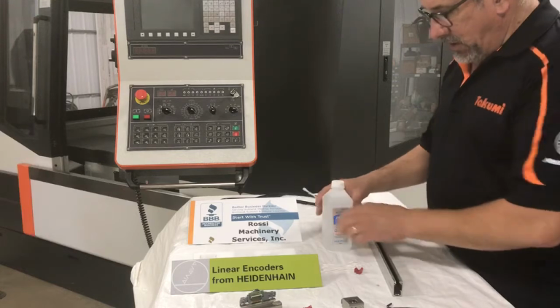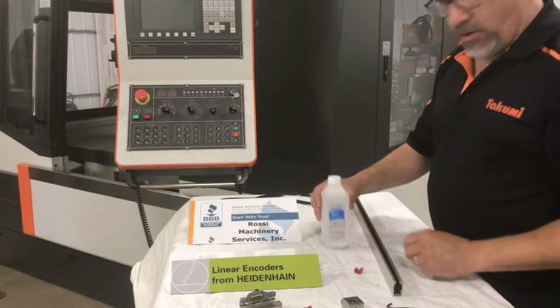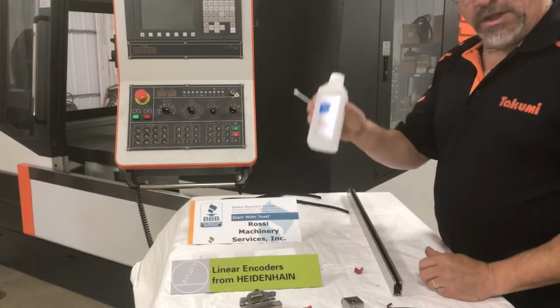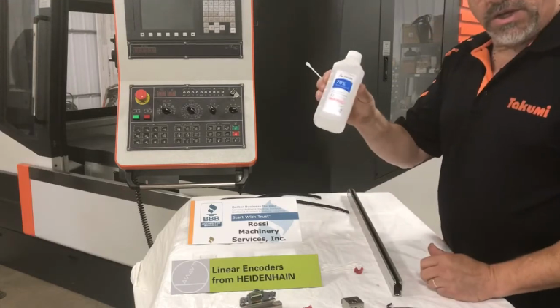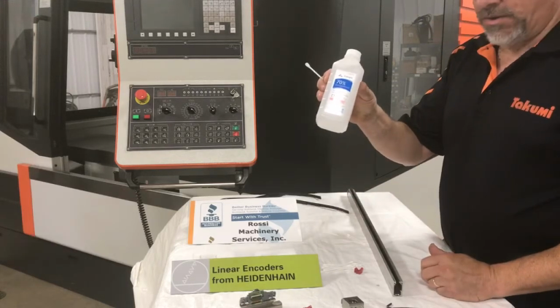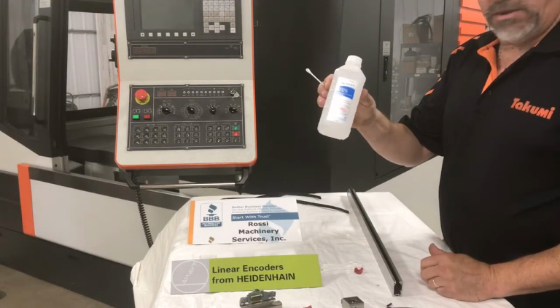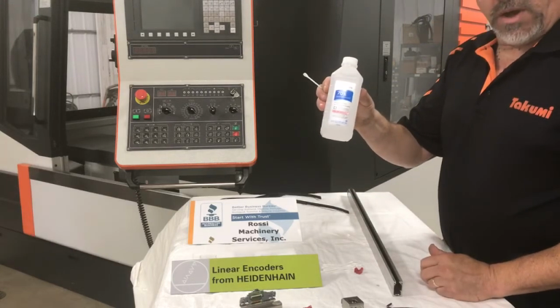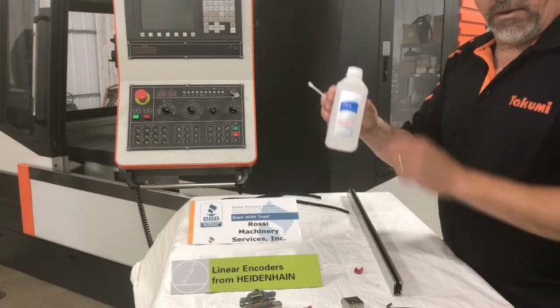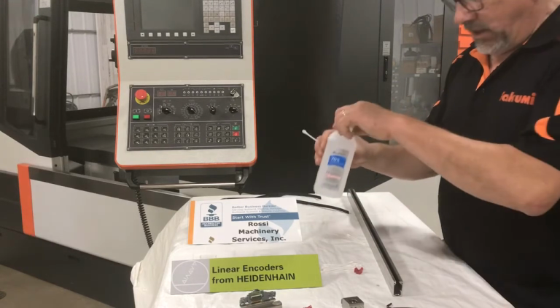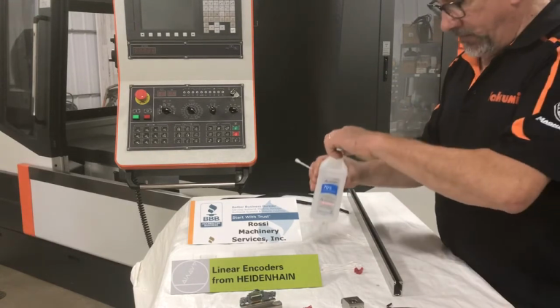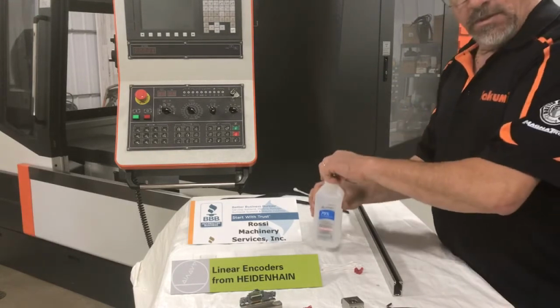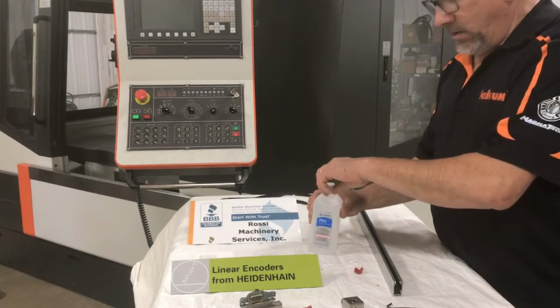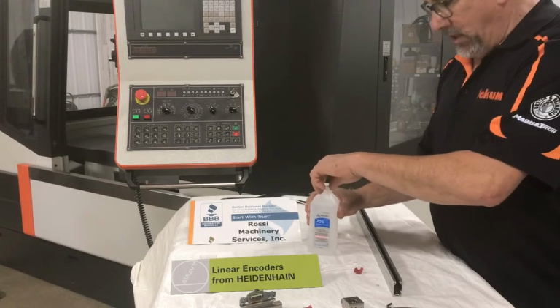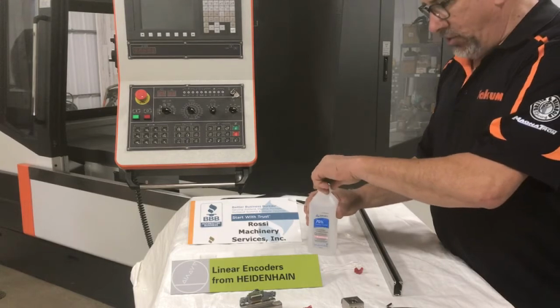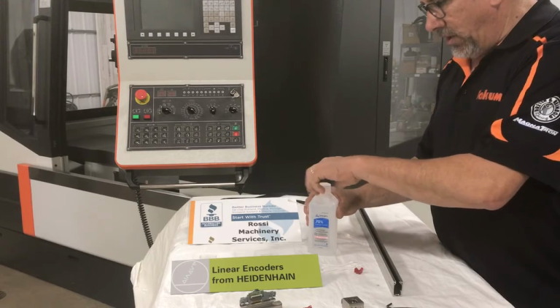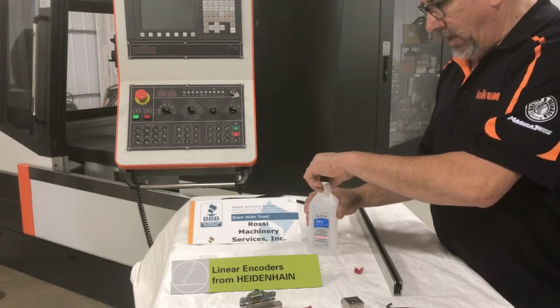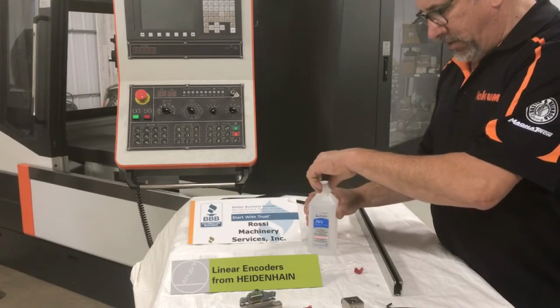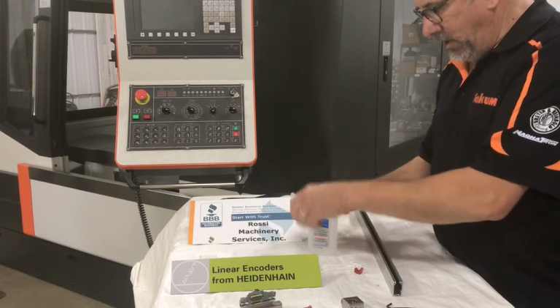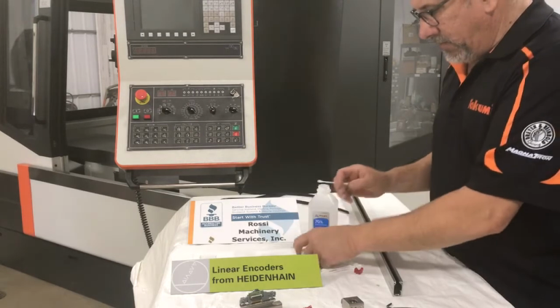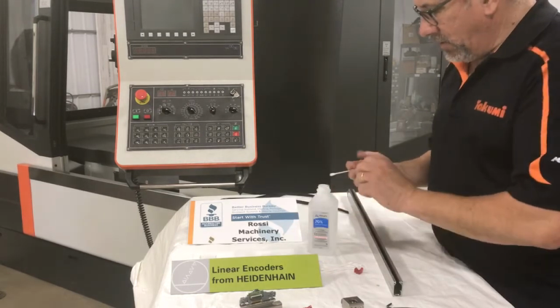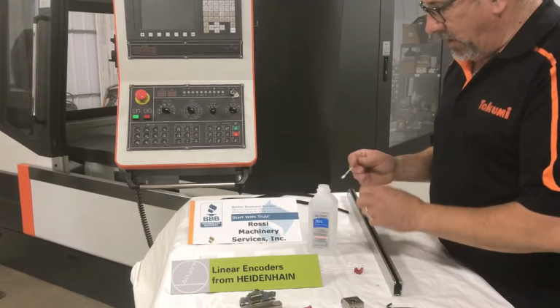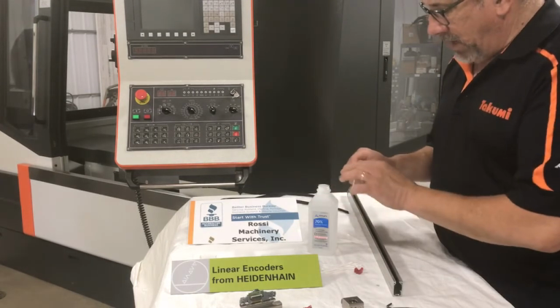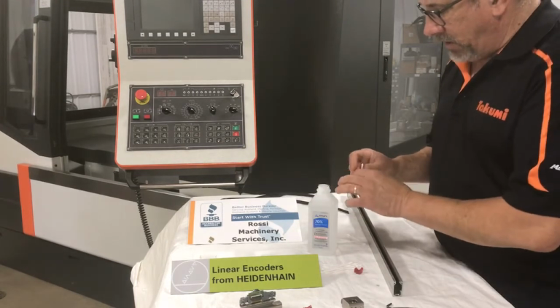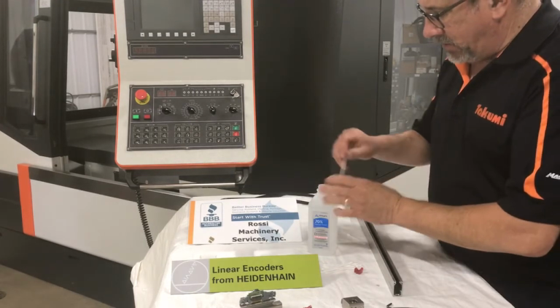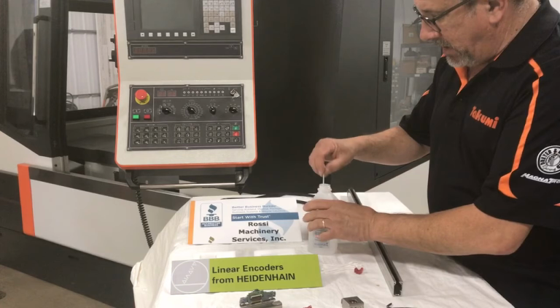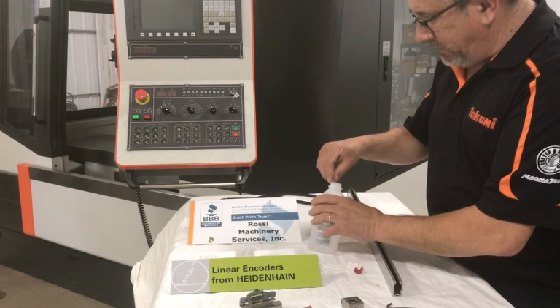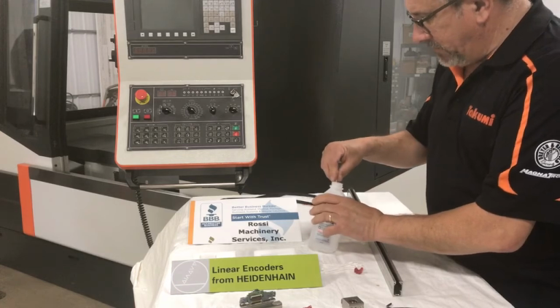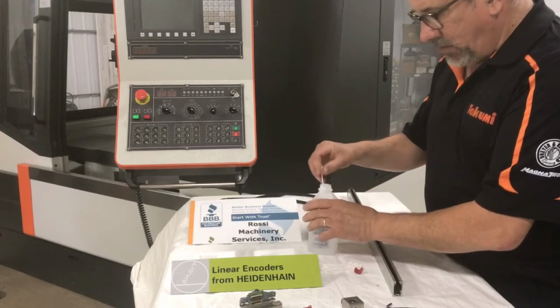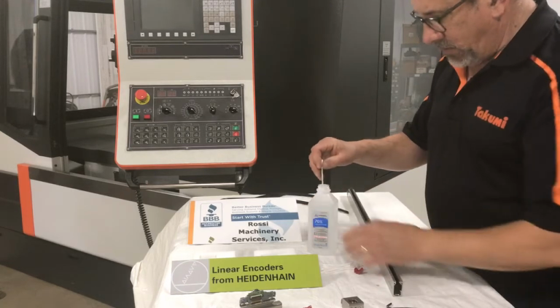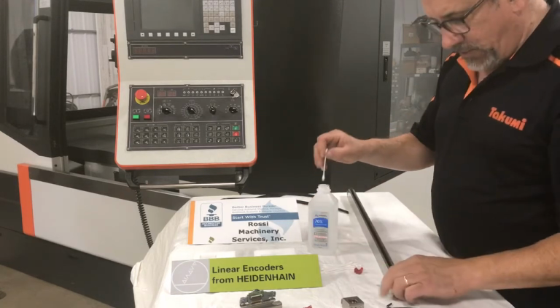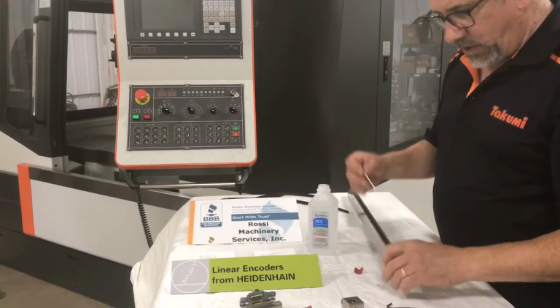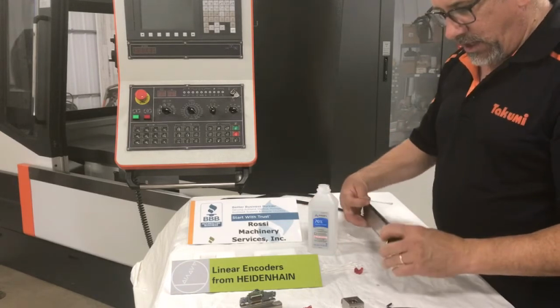You only clean the scales with rubbing alcohol. Anything too strong, and you can damage the cement that bonds the glass to the scale or damage your reader head.